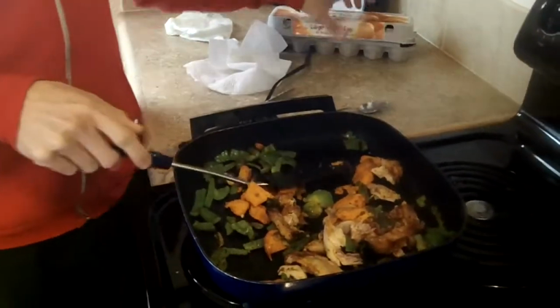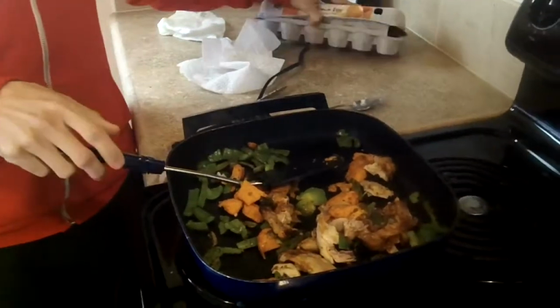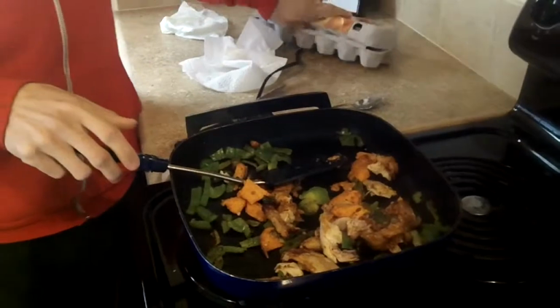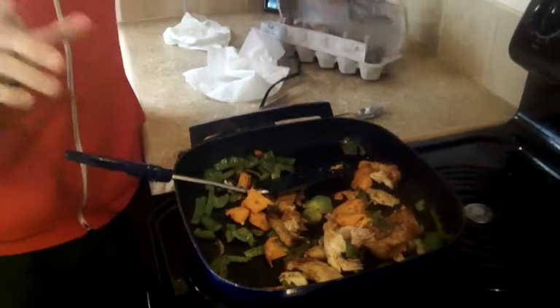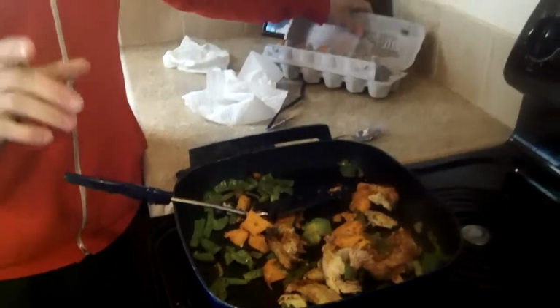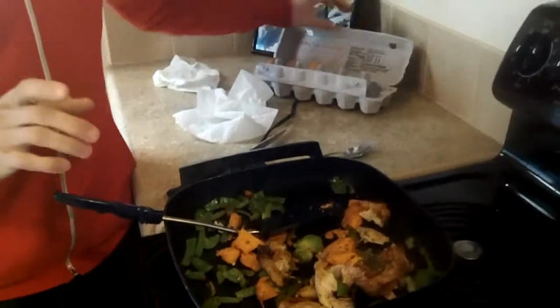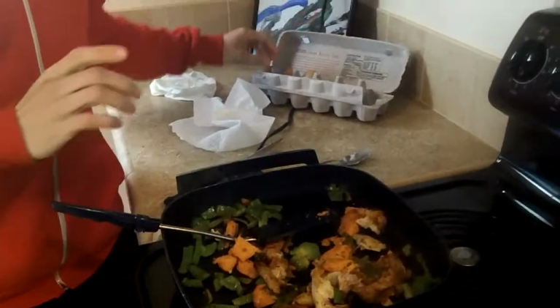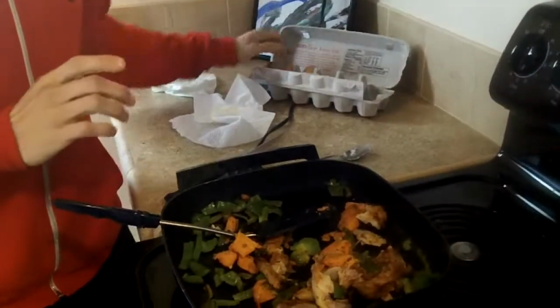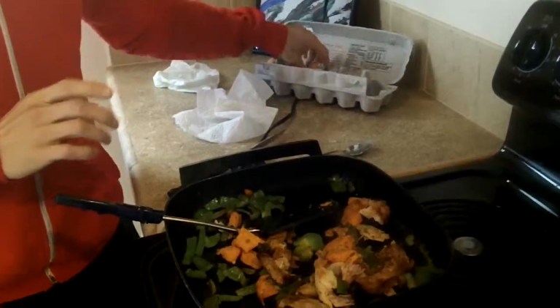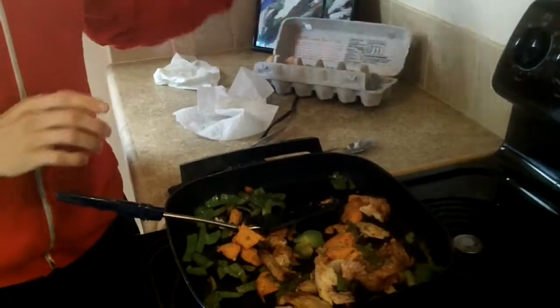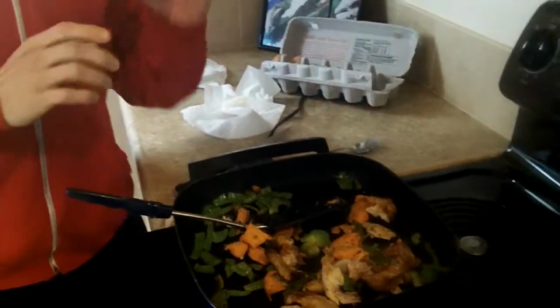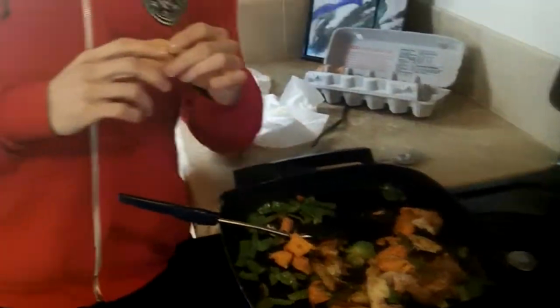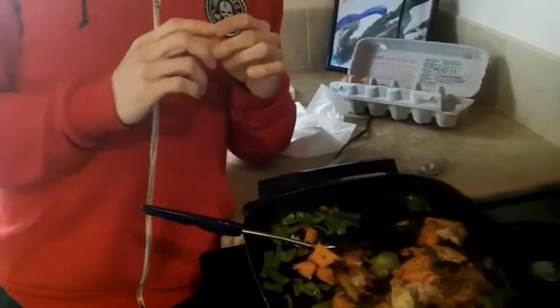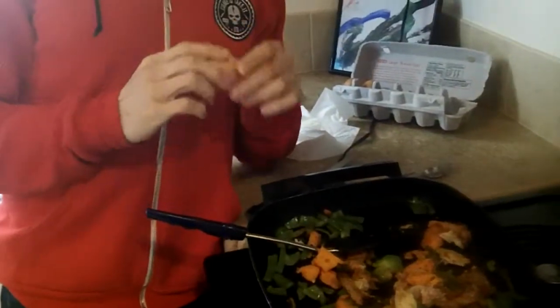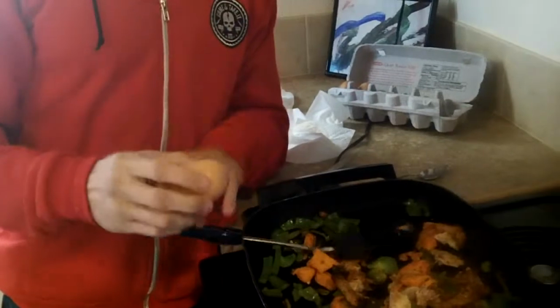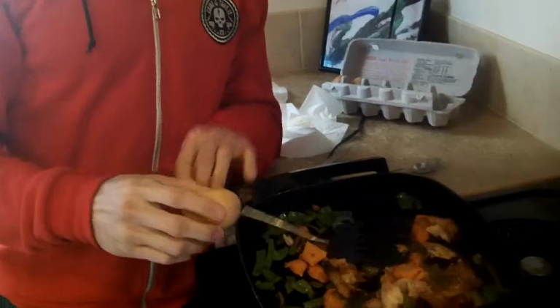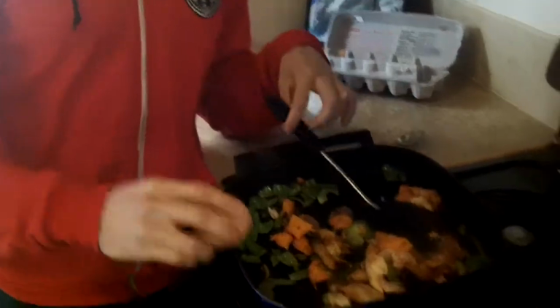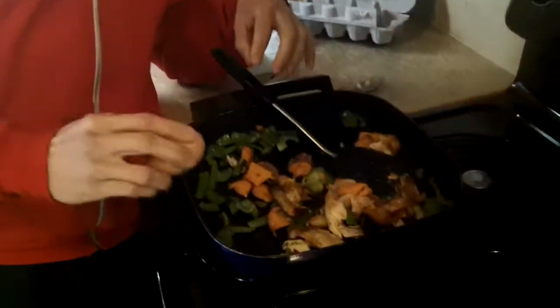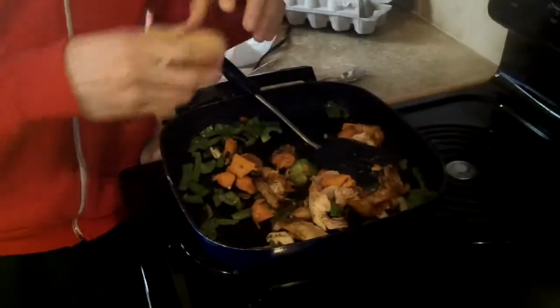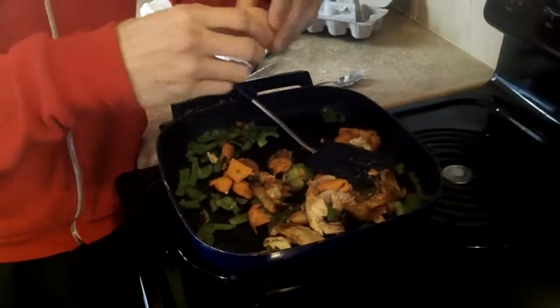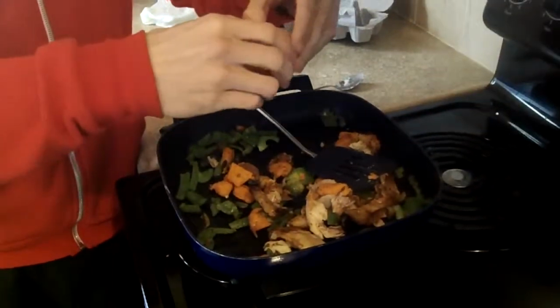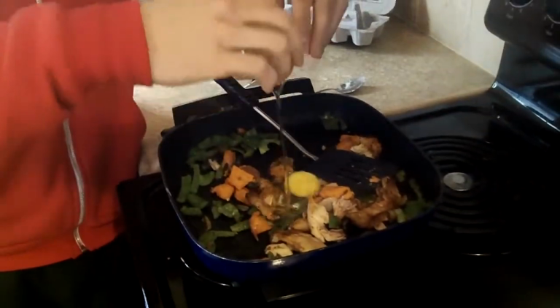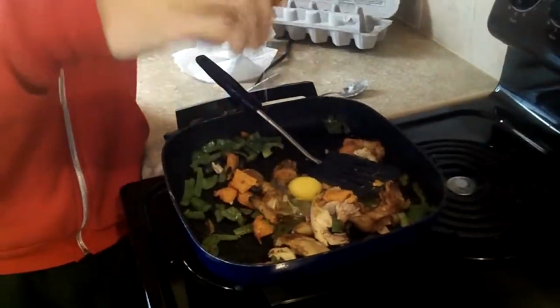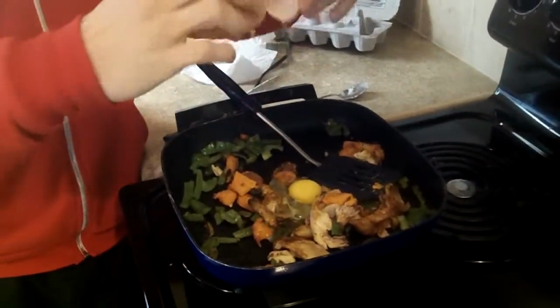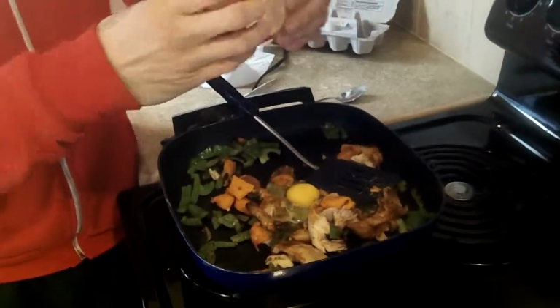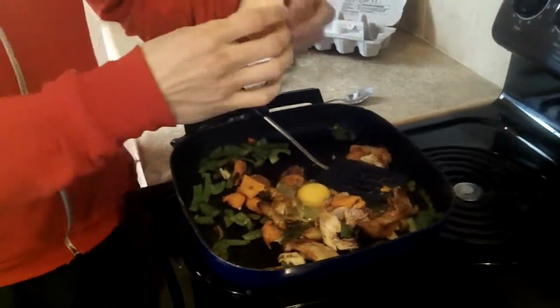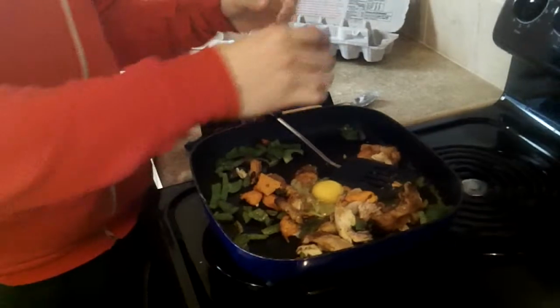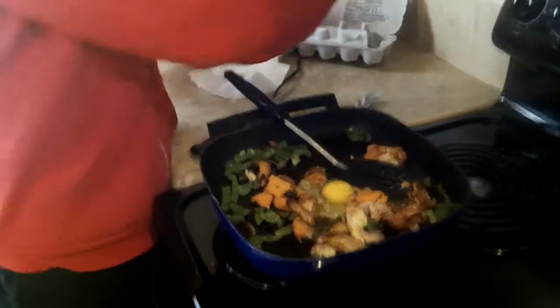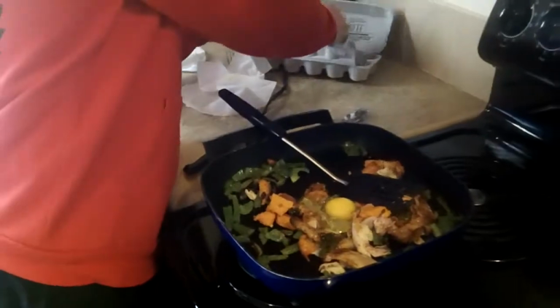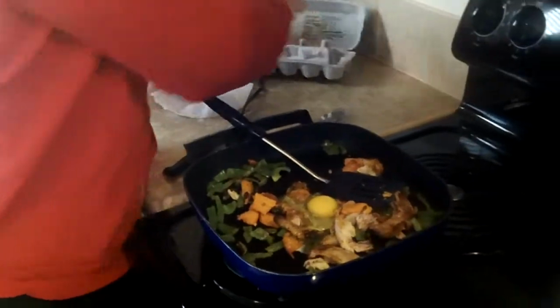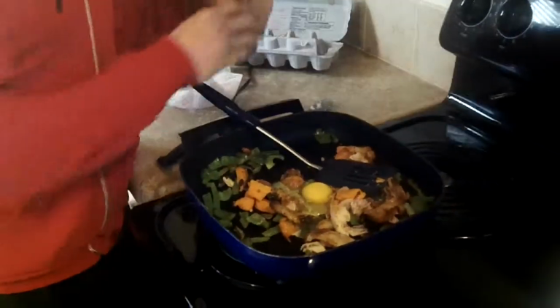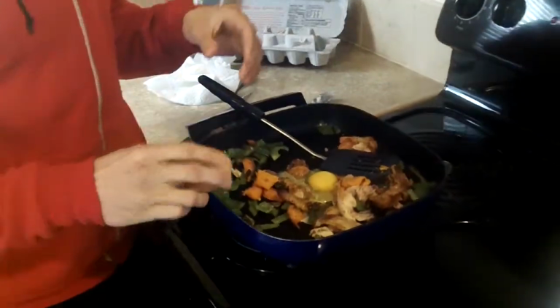What I'm going to do next, just like the last video that I ever posted about food, I'm going to take these eggs, break them, and just put them right inside with all the other food. It's like a goulash of breakfast.